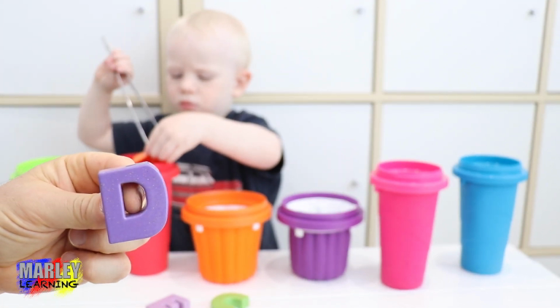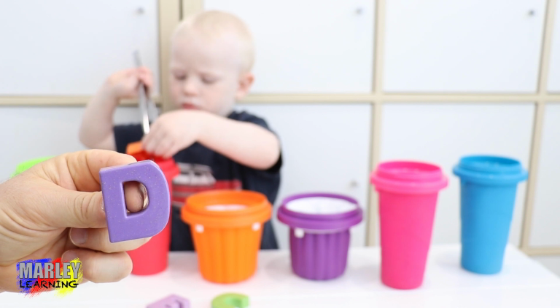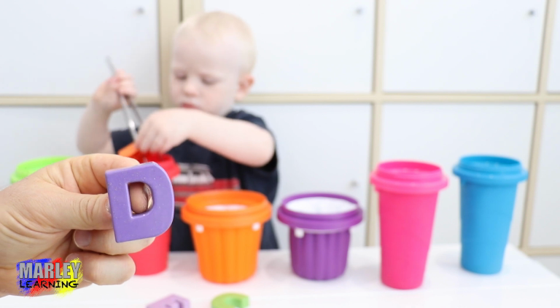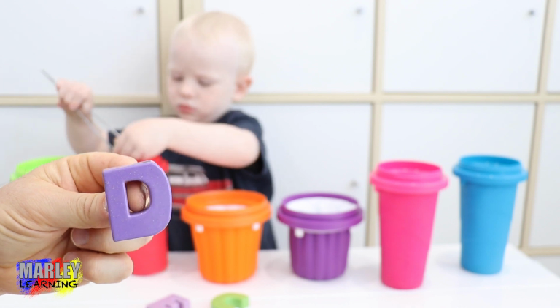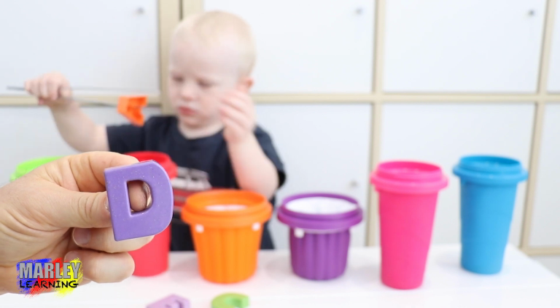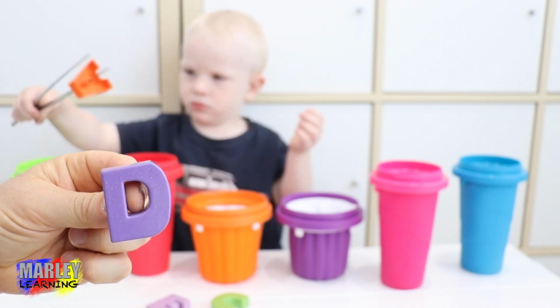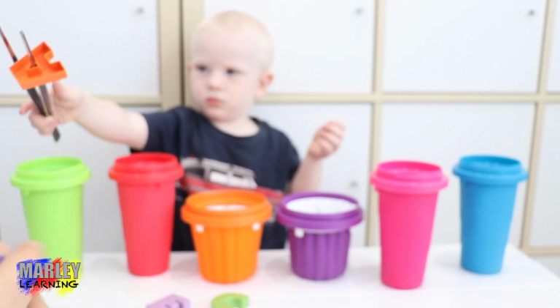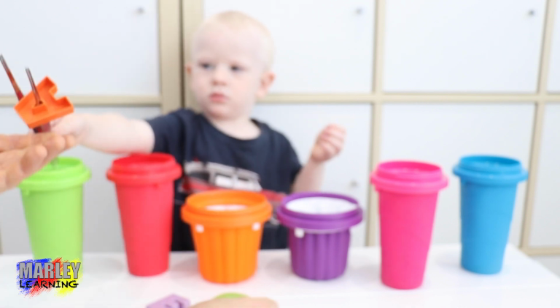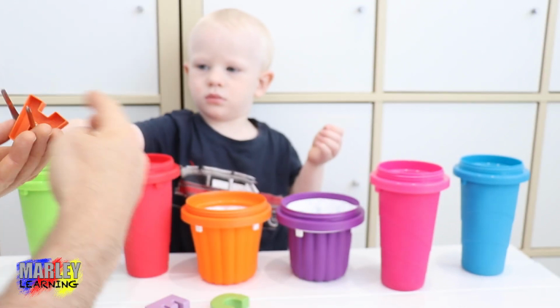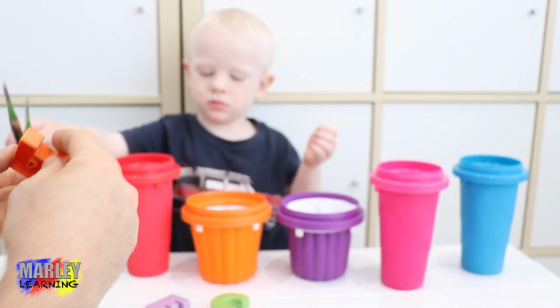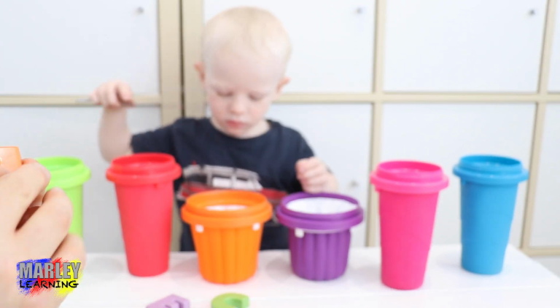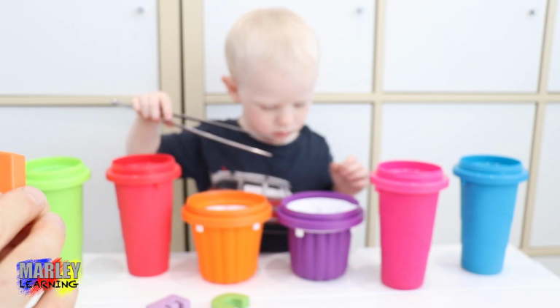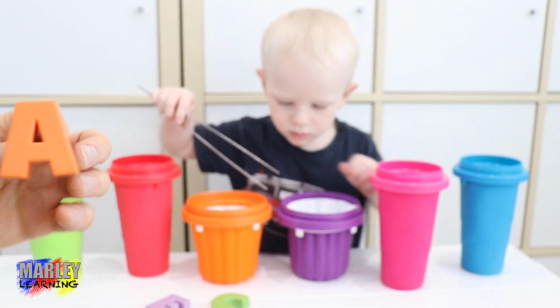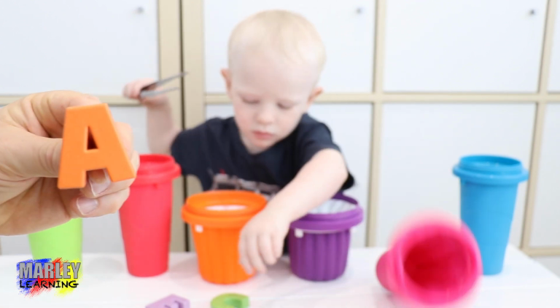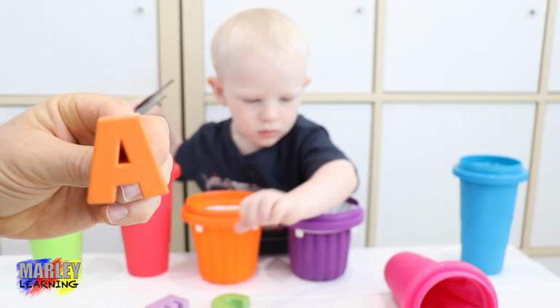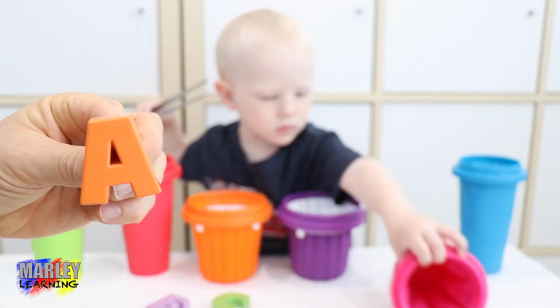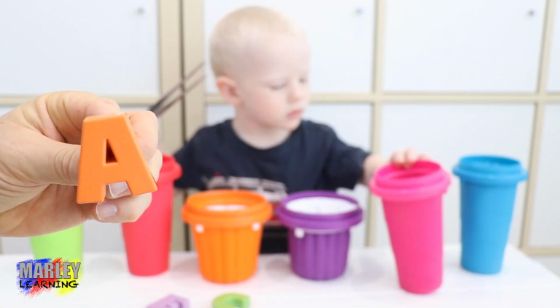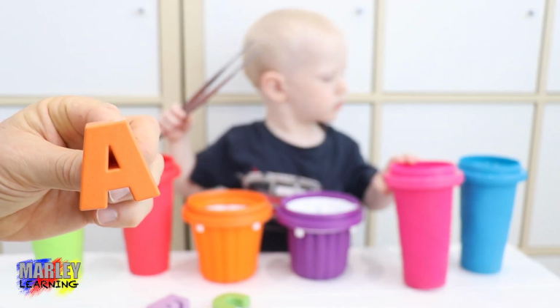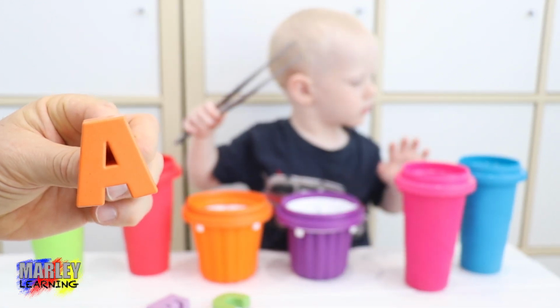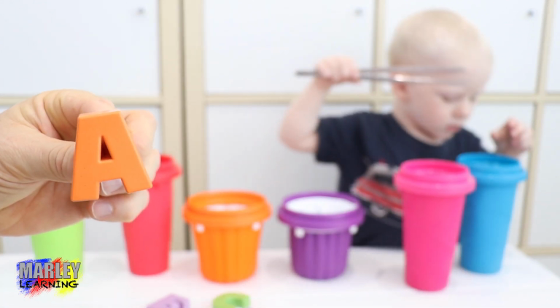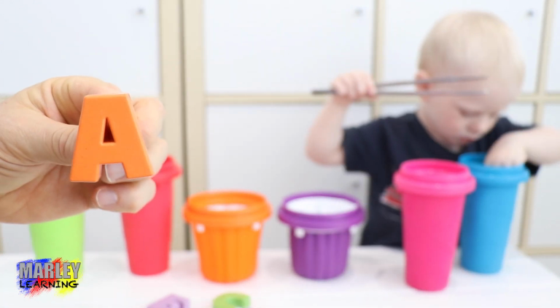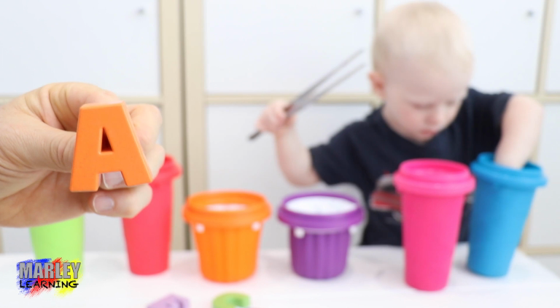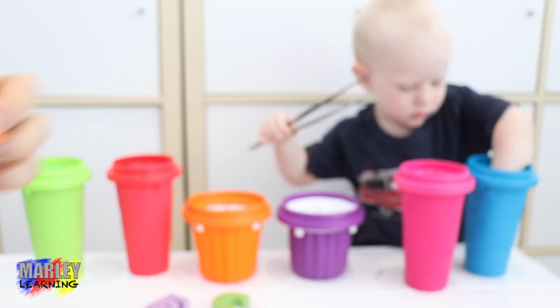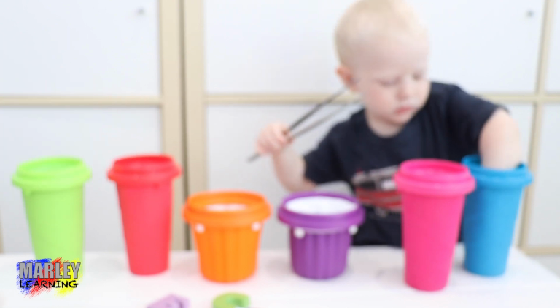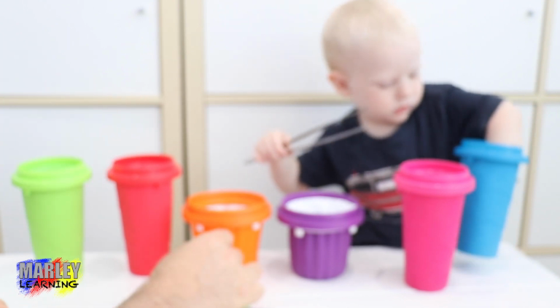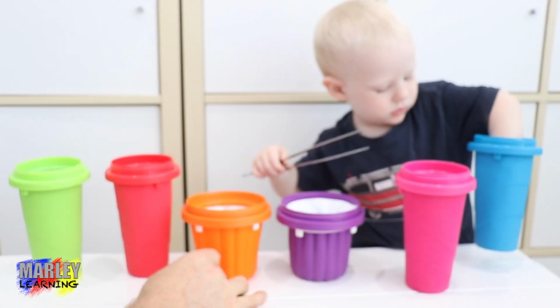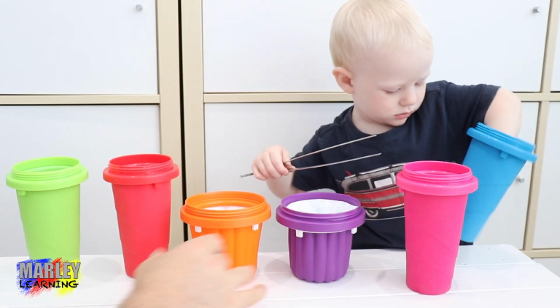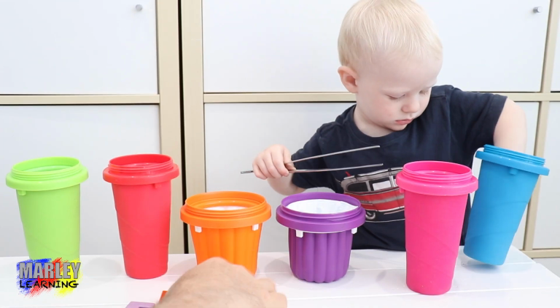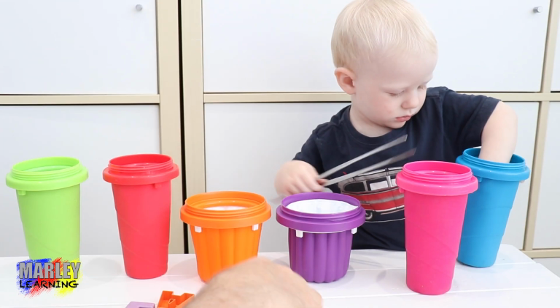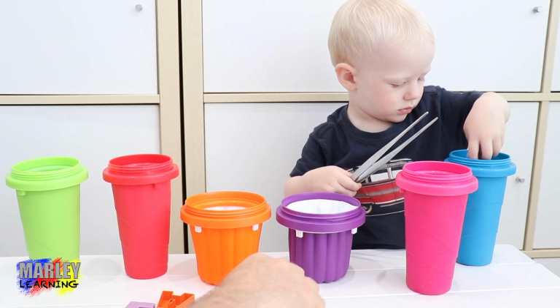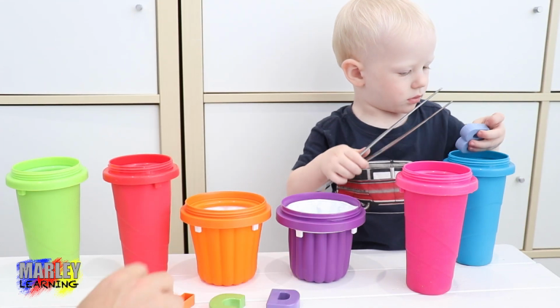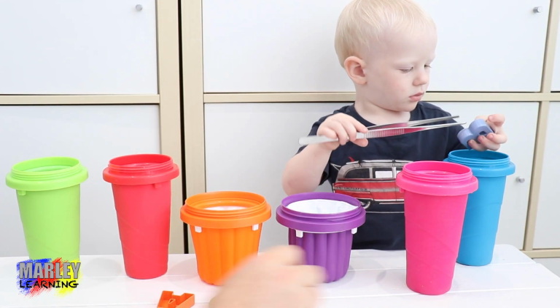Marley's getting something out of the red container. Let's have a look. Look at this — this is a special one. This is the letter A. Capital A. So we've got A, C, D and E.